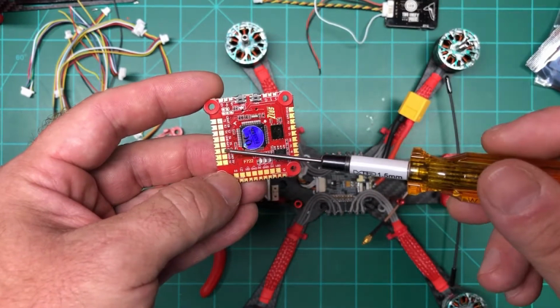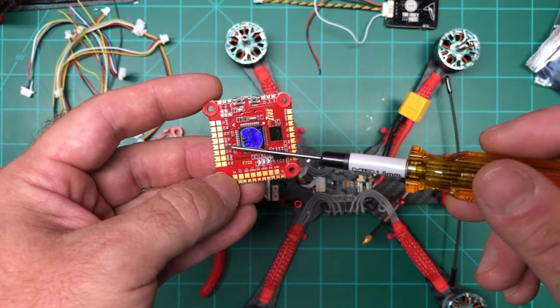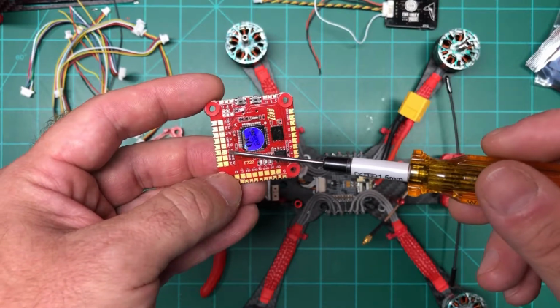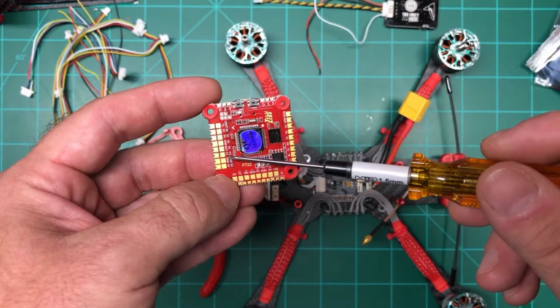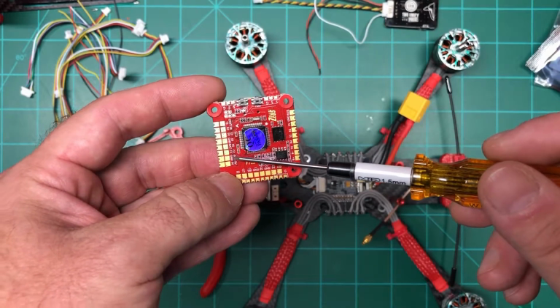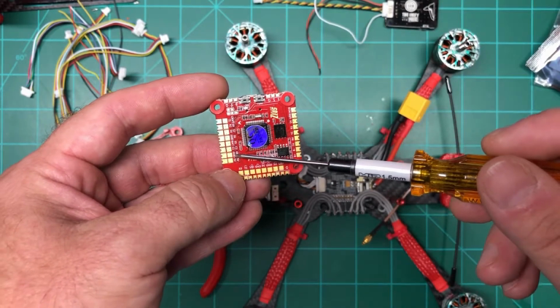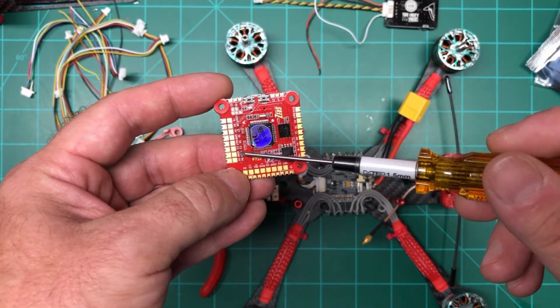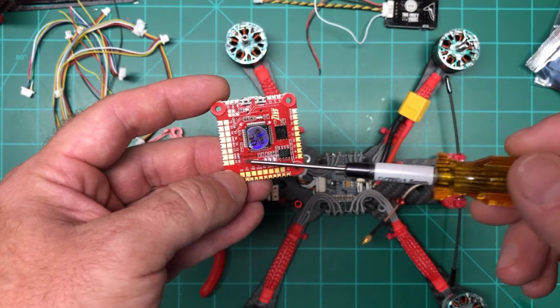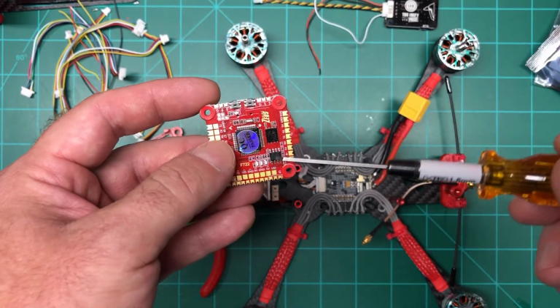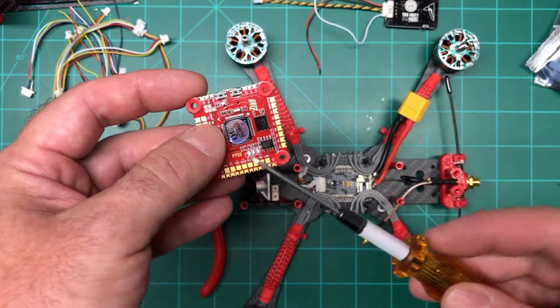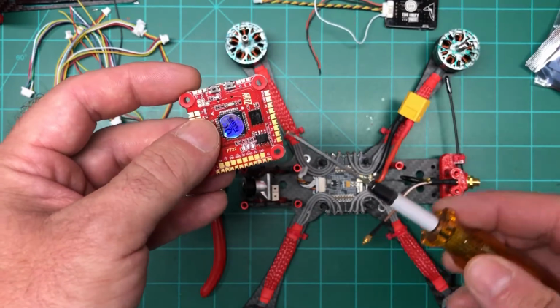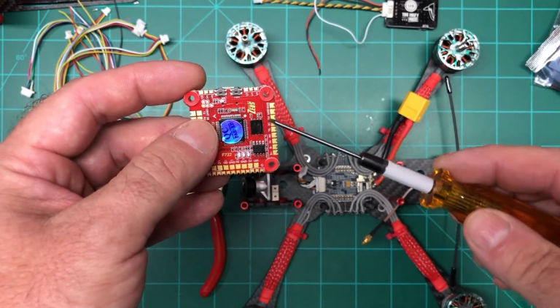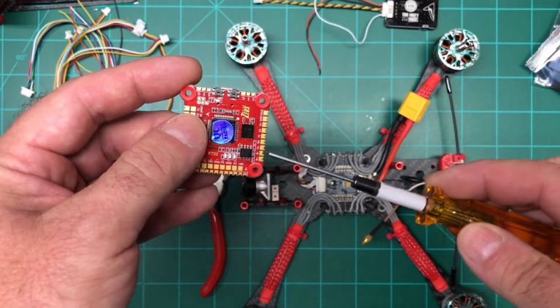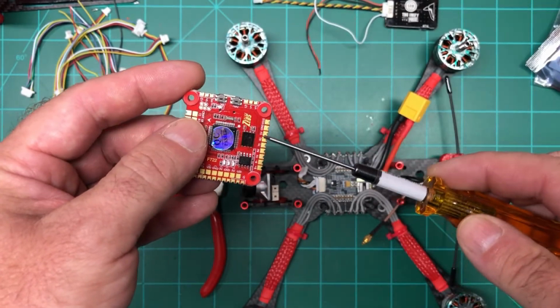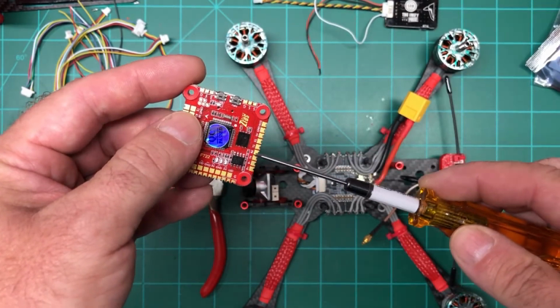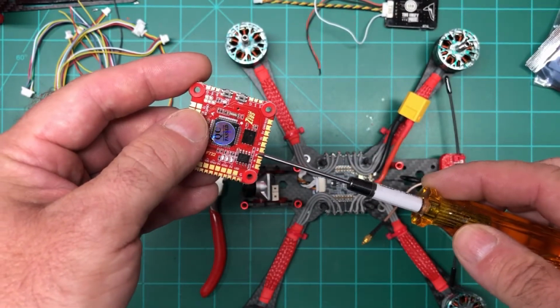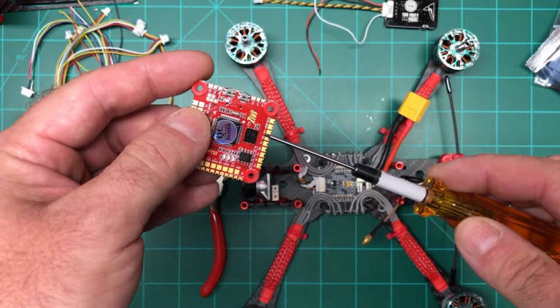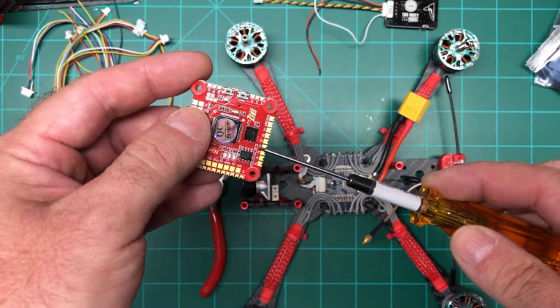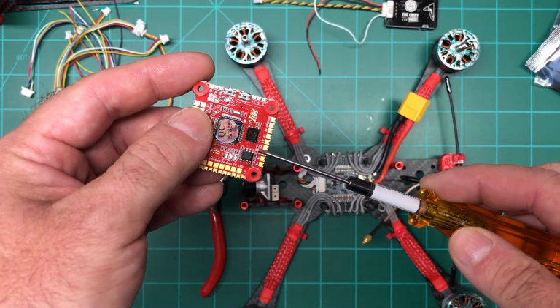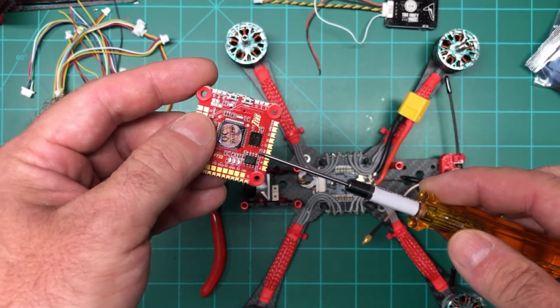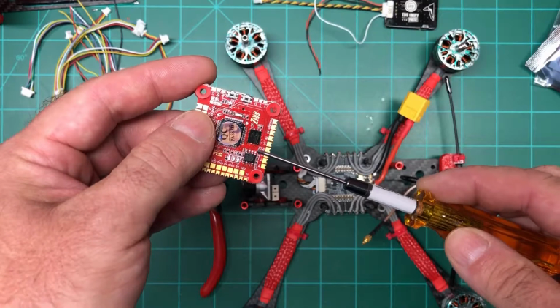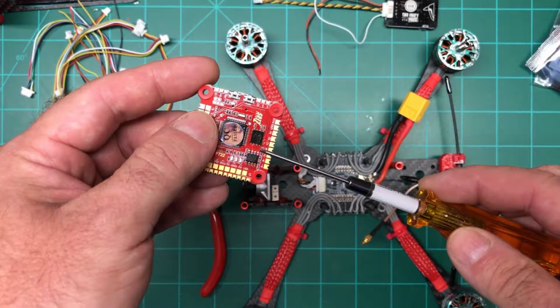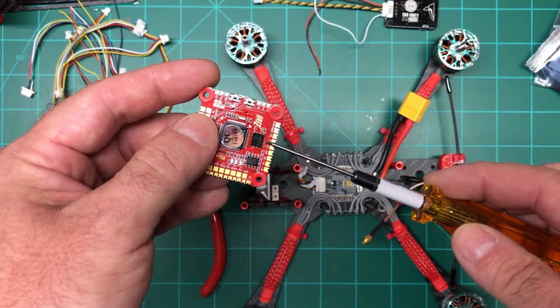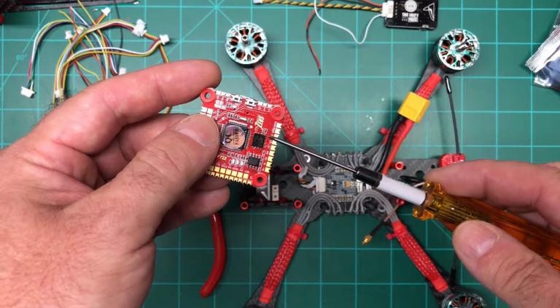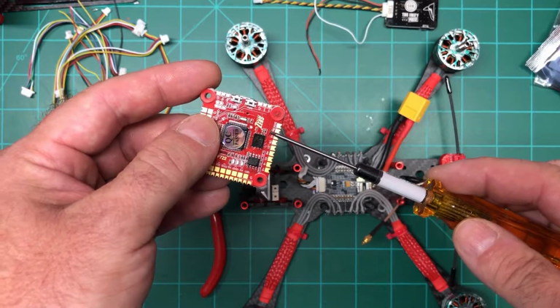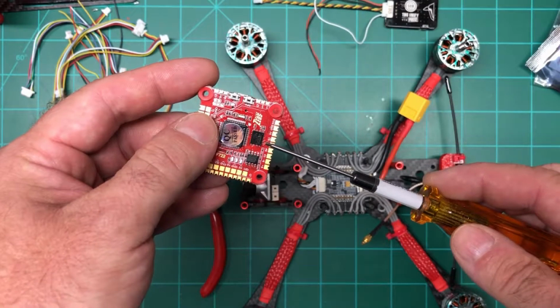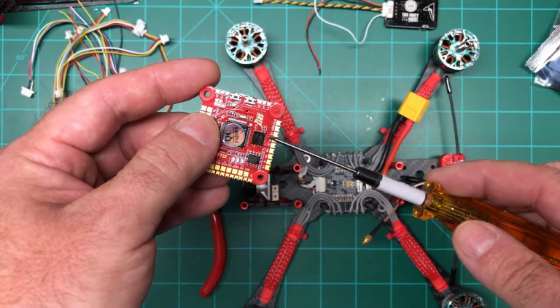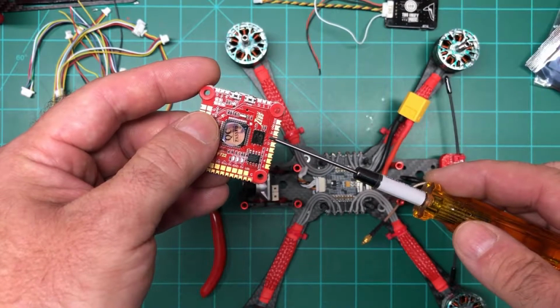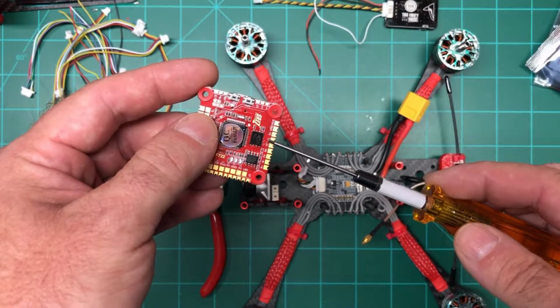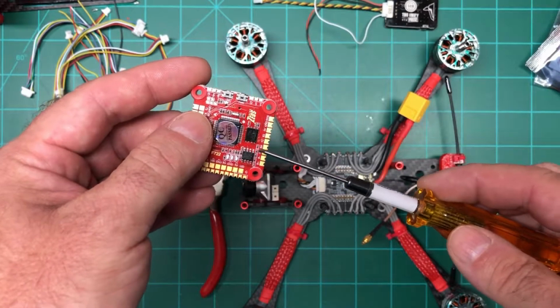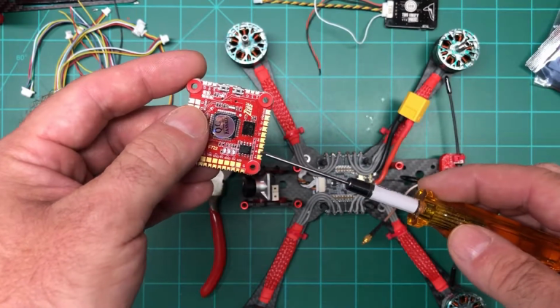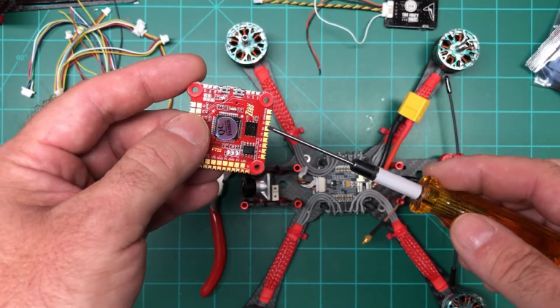It's also got 5 volts for the camera and all that. Here you've got the pads for your receiver — you can do pretty much anything: FrSky, Crossfire. I'm actually going to go with Crossfire on this build.